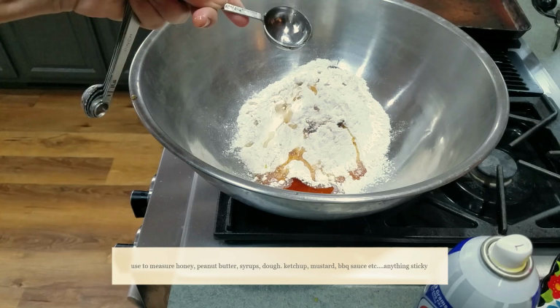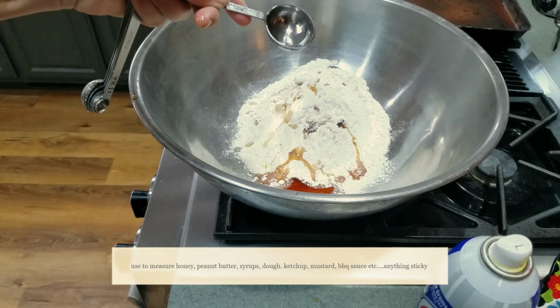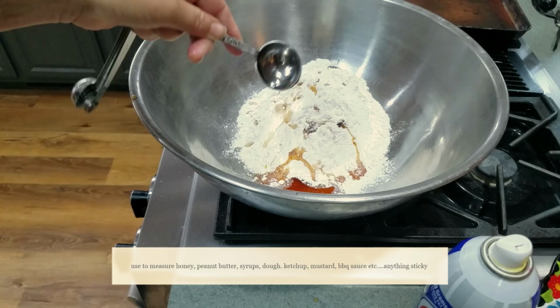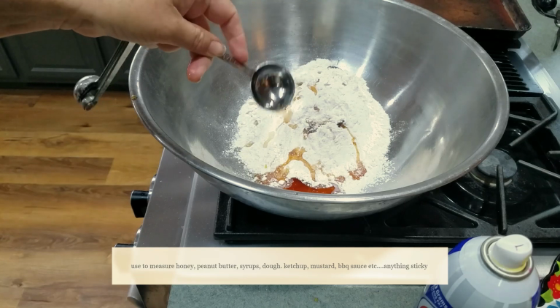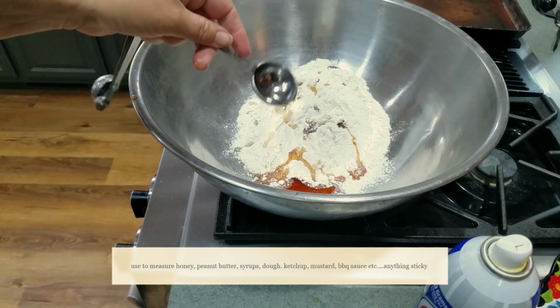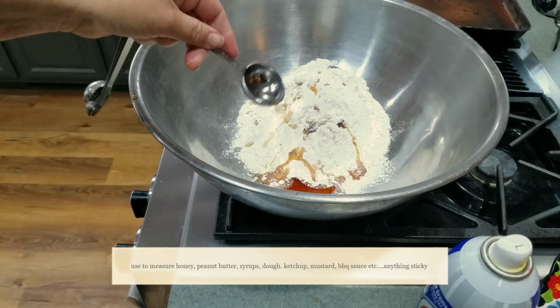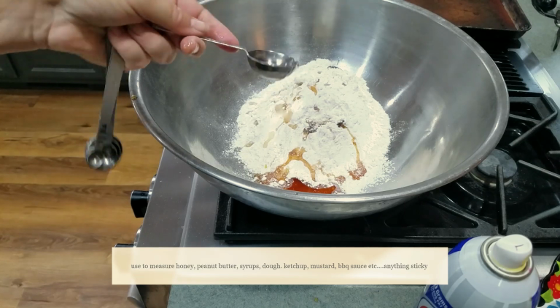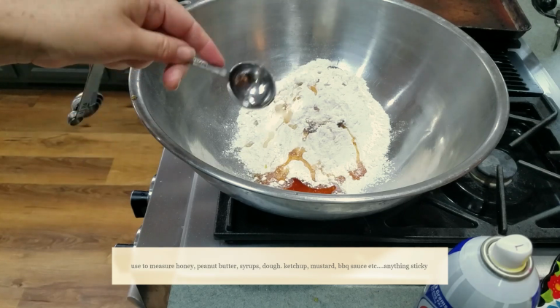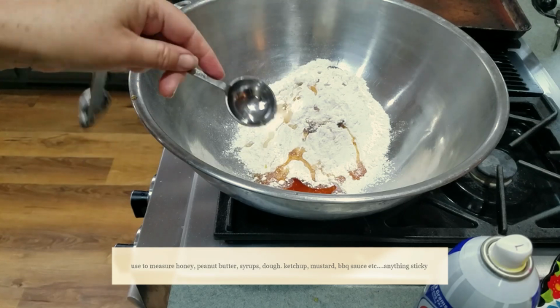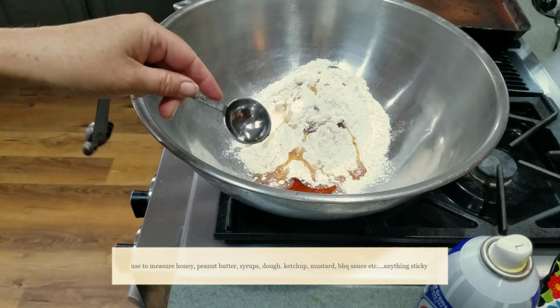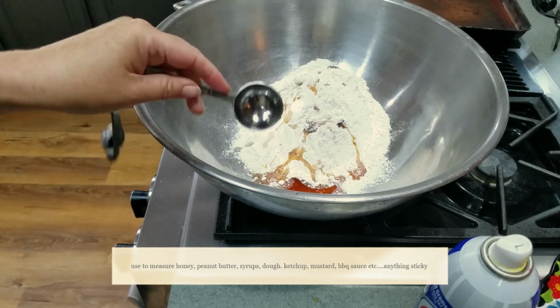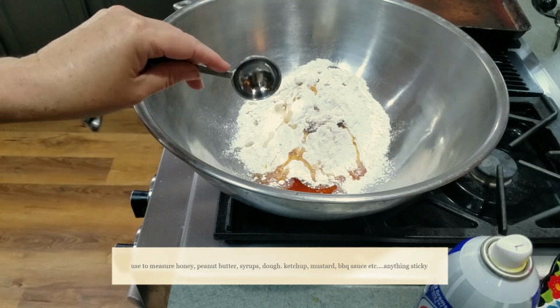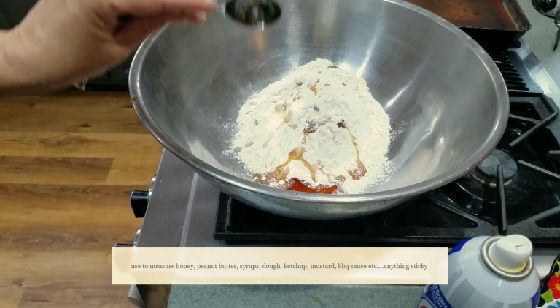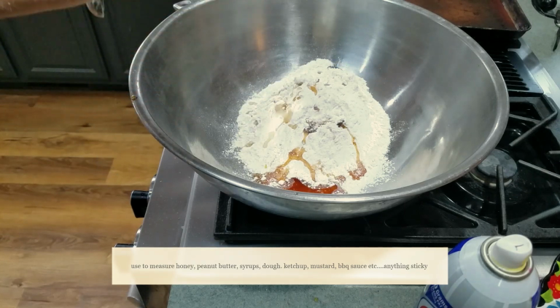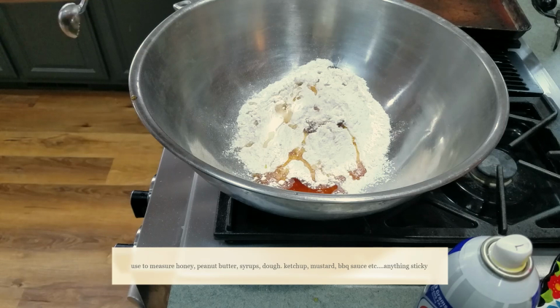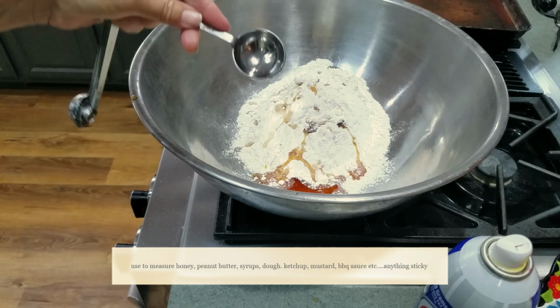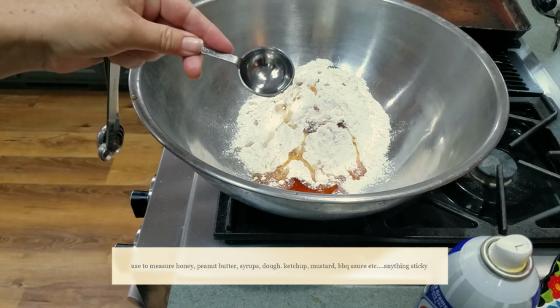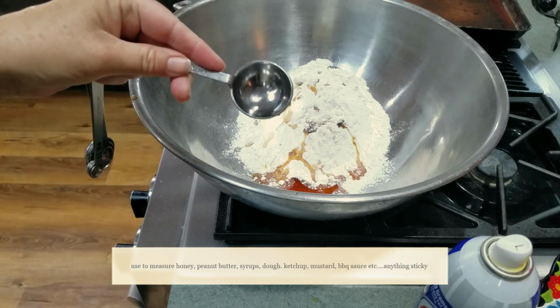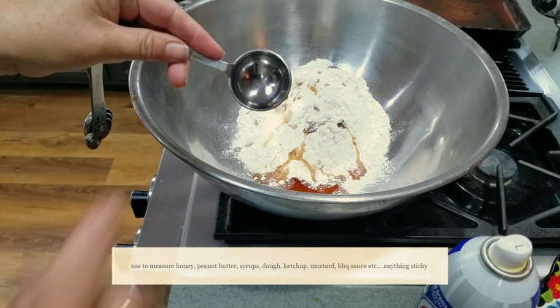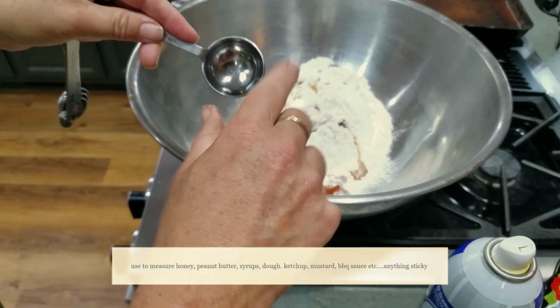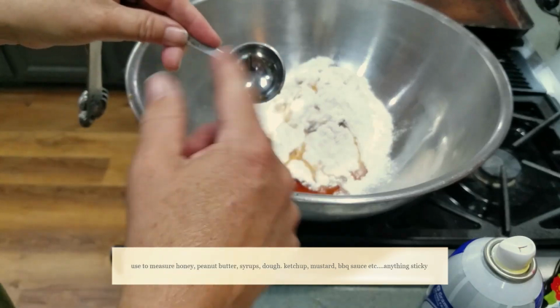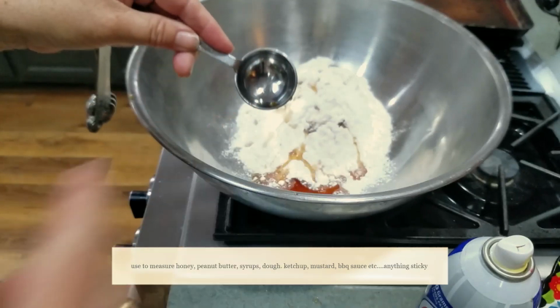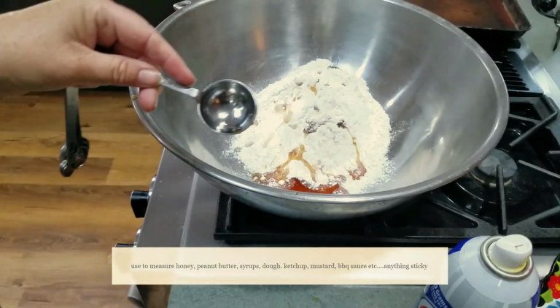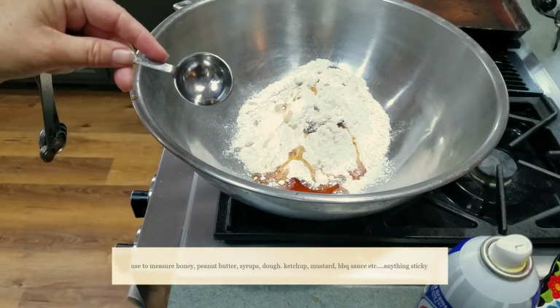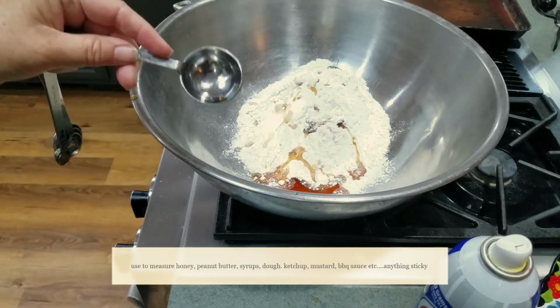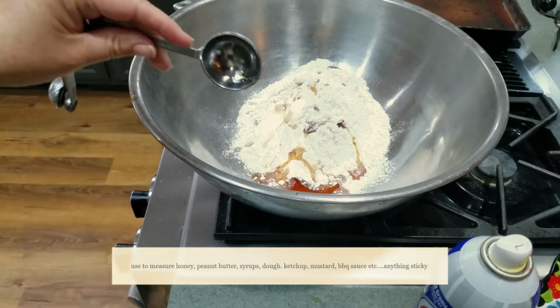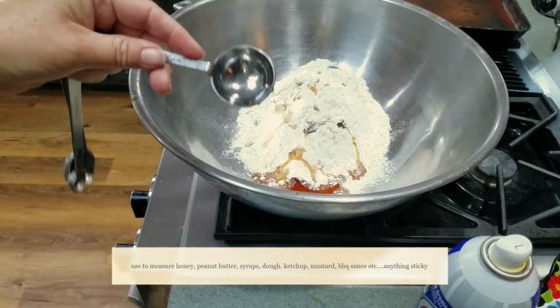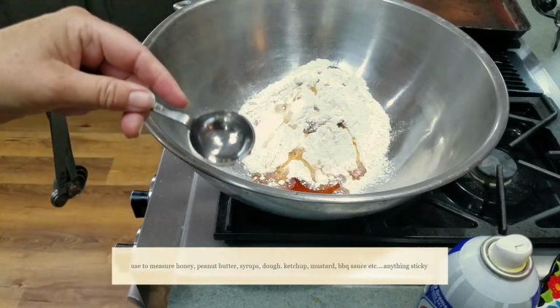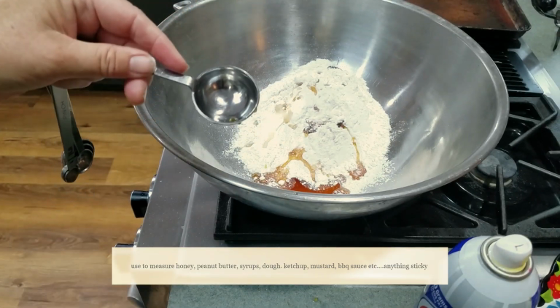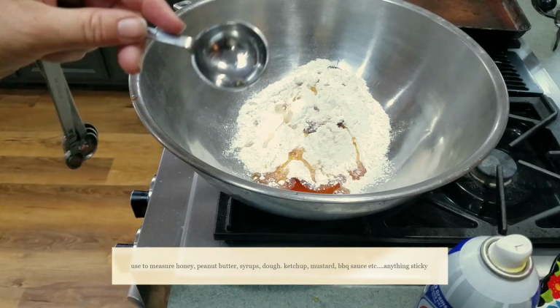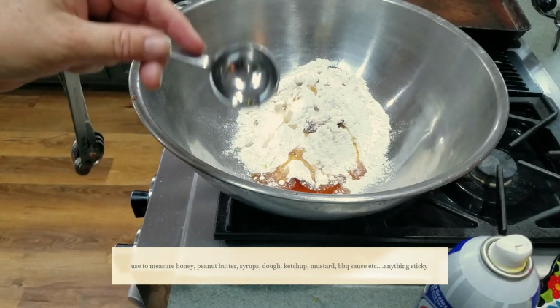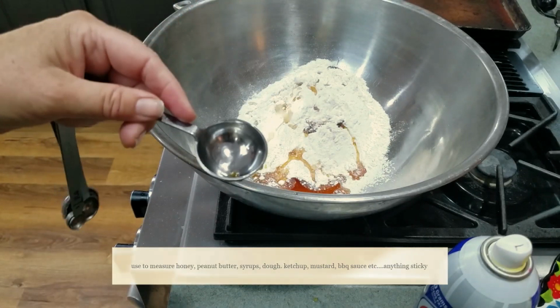You can use this for peanut butter or whatever else is gunky and sticky that you need to get out of your teaspoon without using your fingers to get it out of there. Now you know.